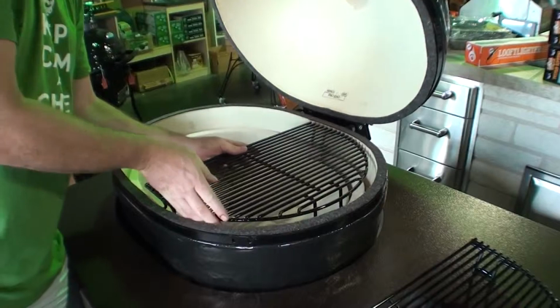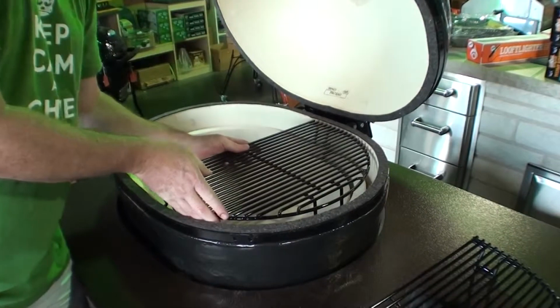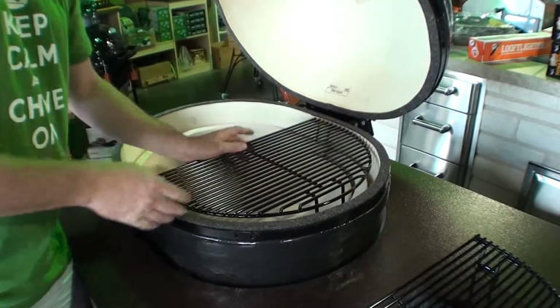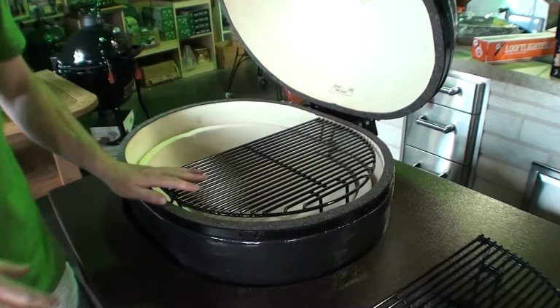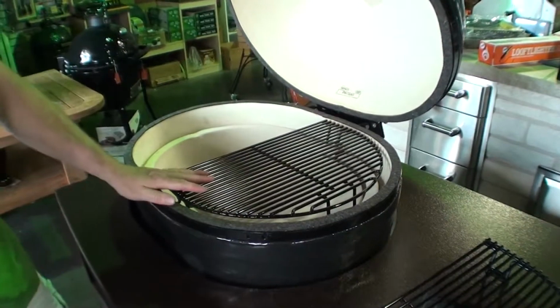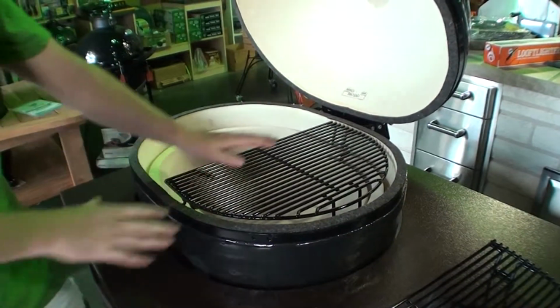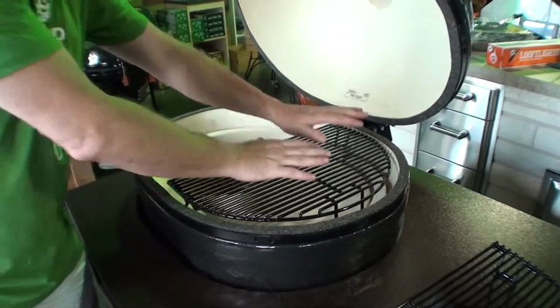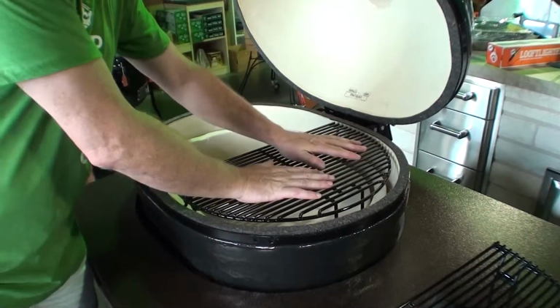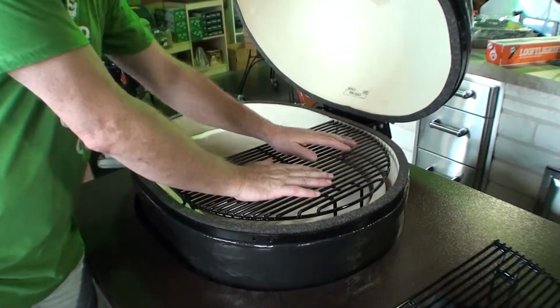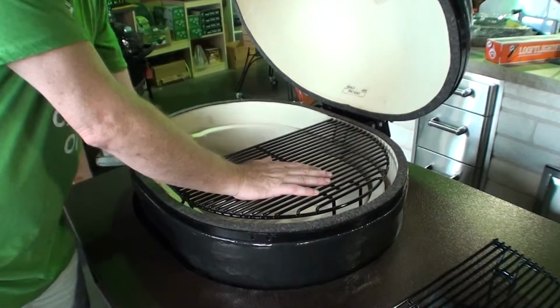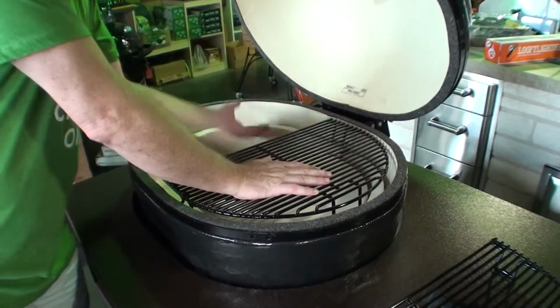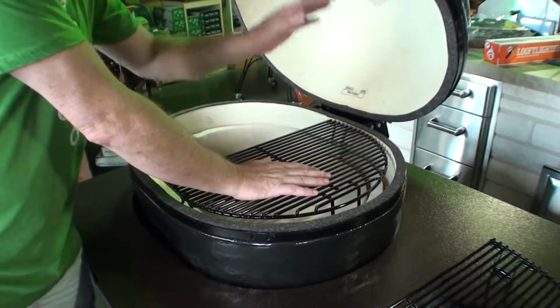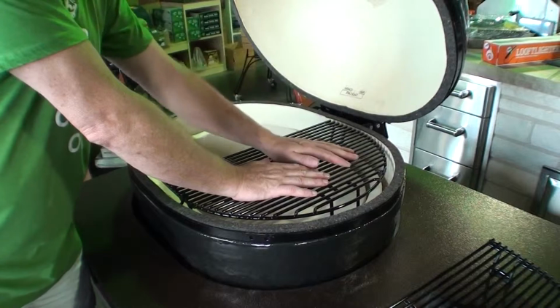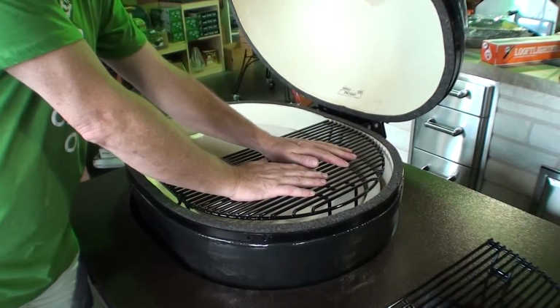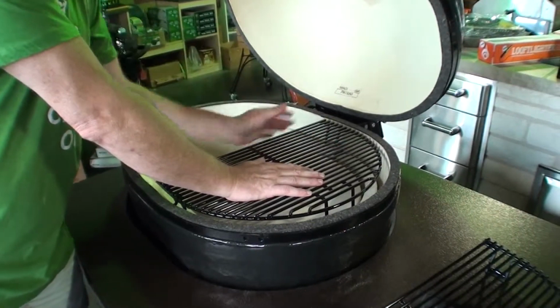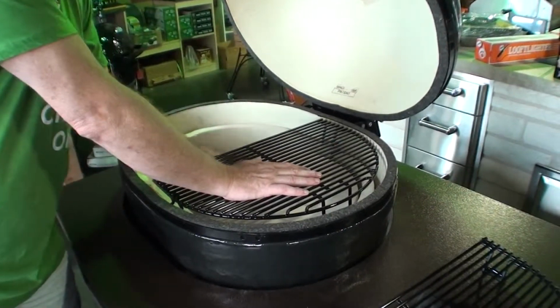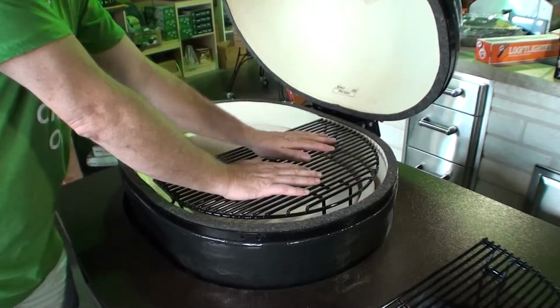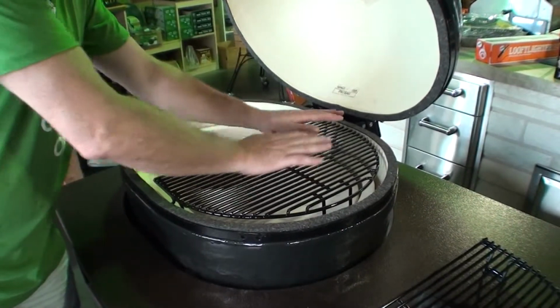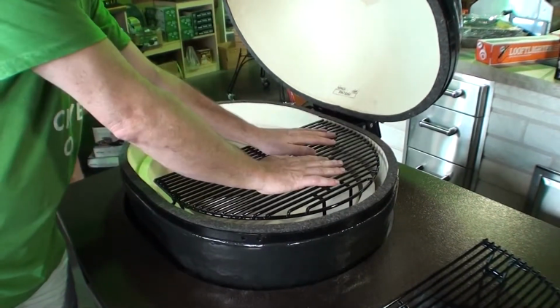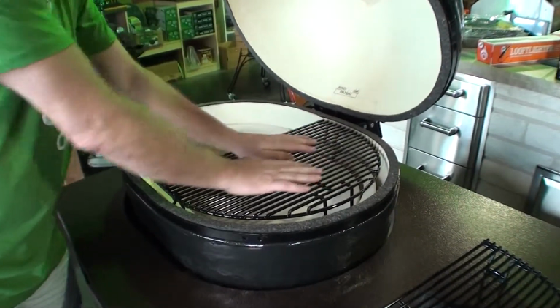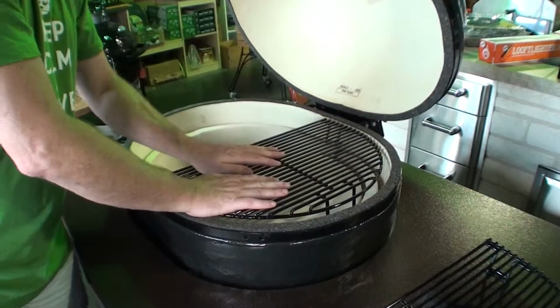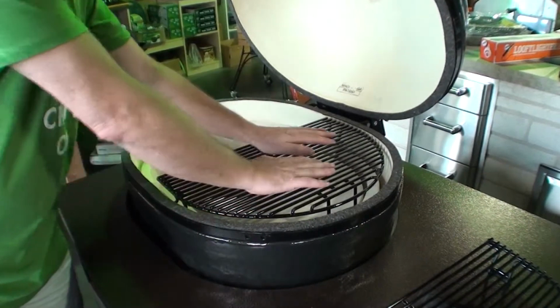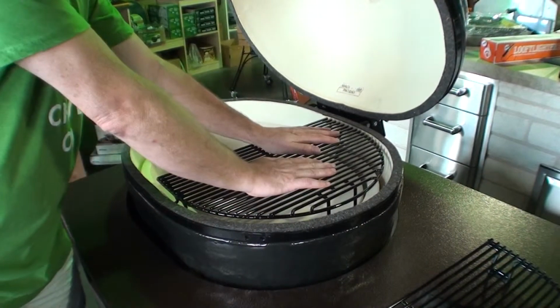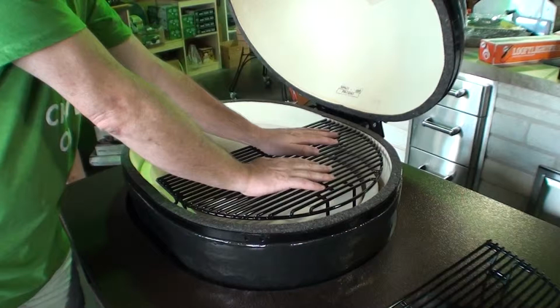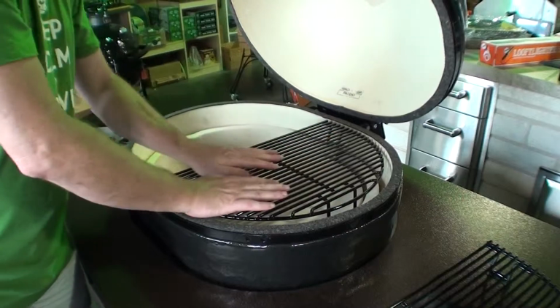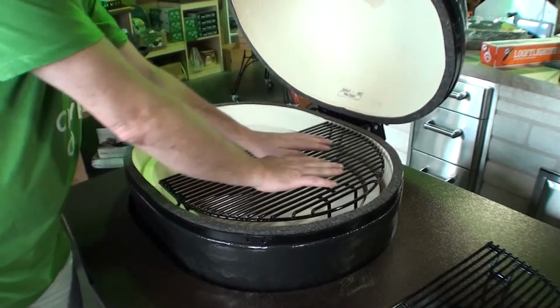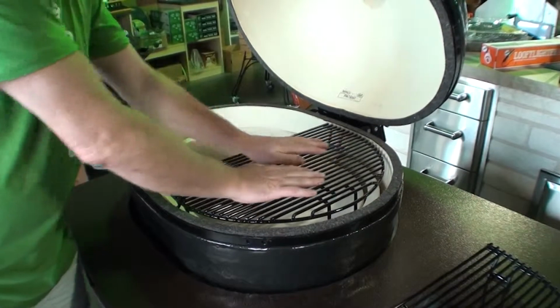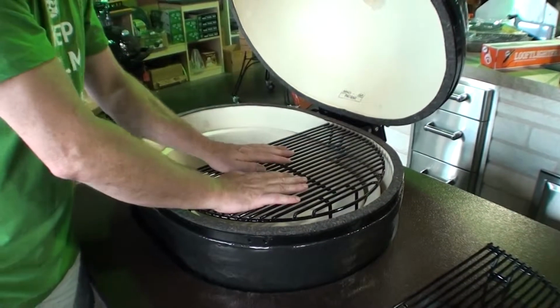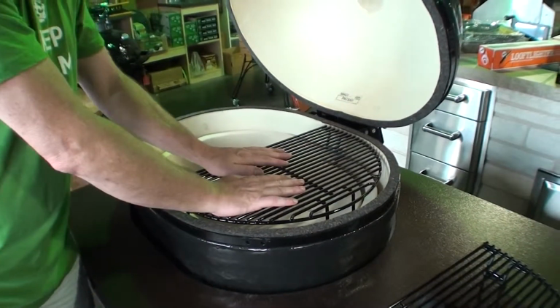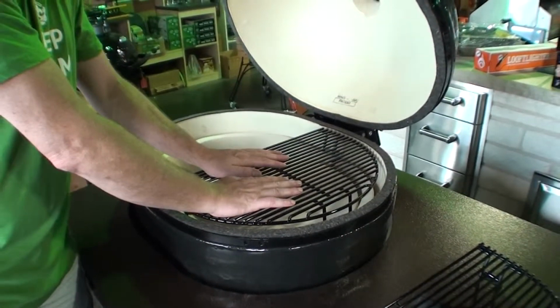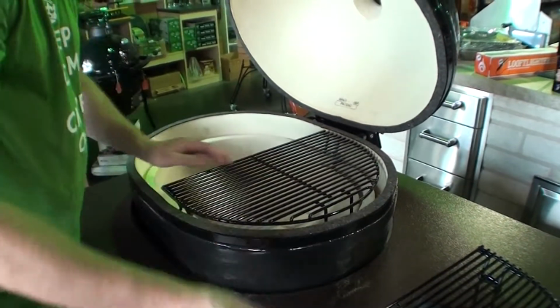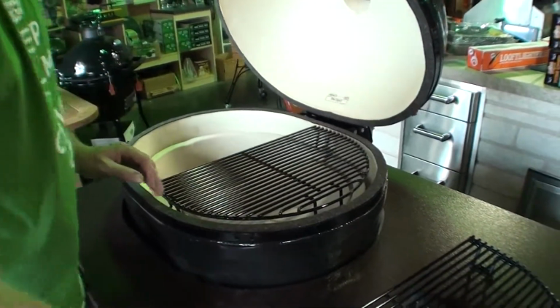Then you can set this up further — if you wanted to do pizza, you could put a pizza stone in here and now it's a pizza oven. It's a conventional oven too. If you just wanted to do a chicken in here or something, it's indirect heat. If you want to do slow cooking, this side is your indirect heat setup.